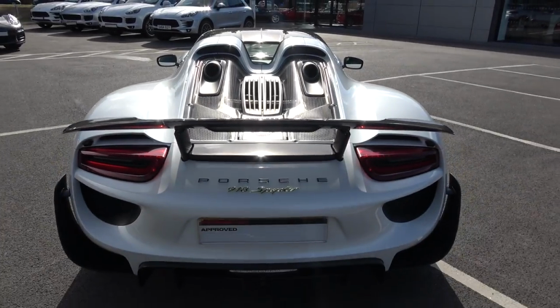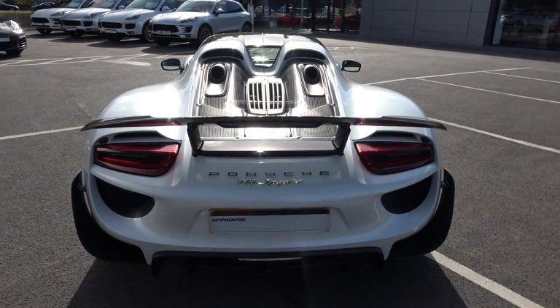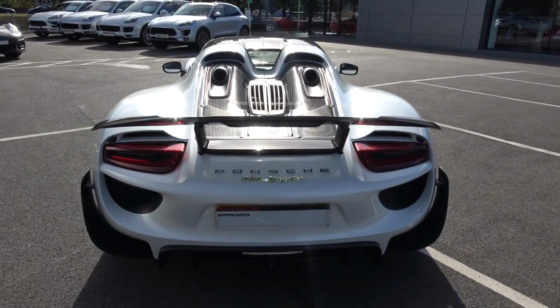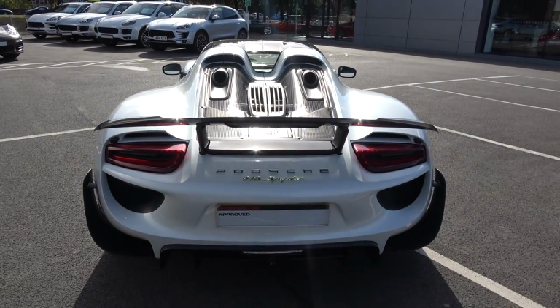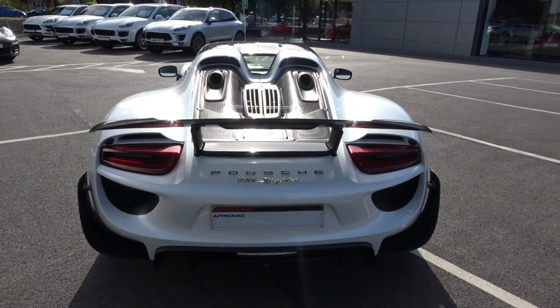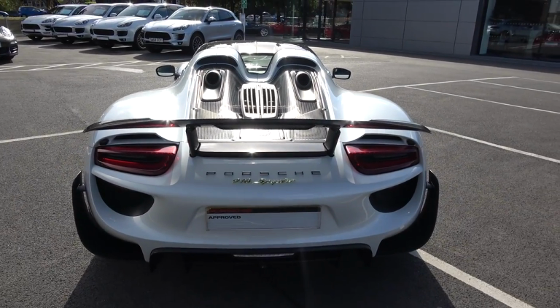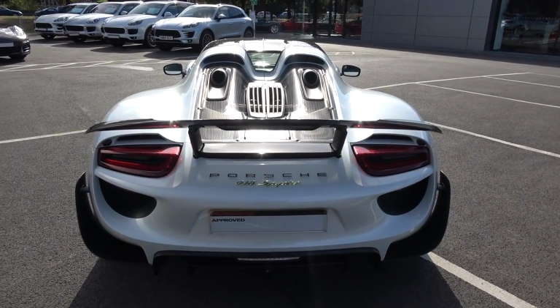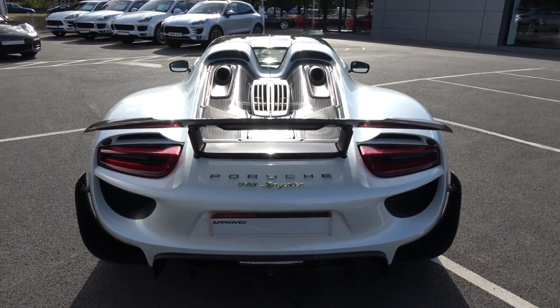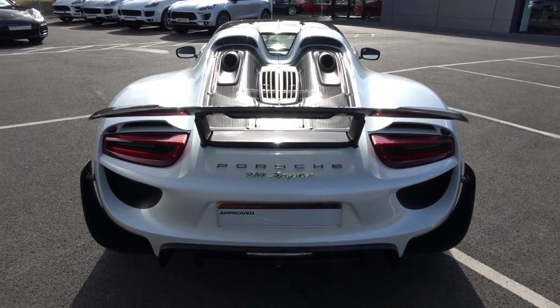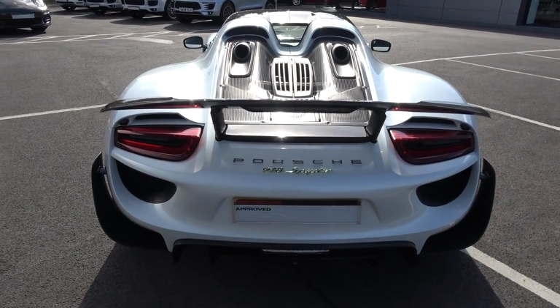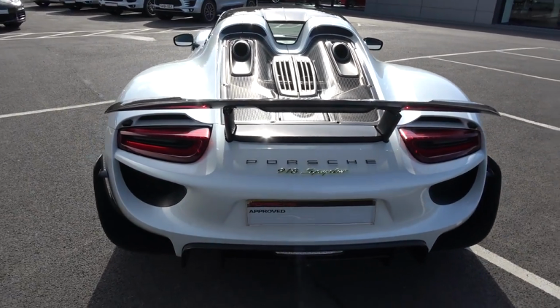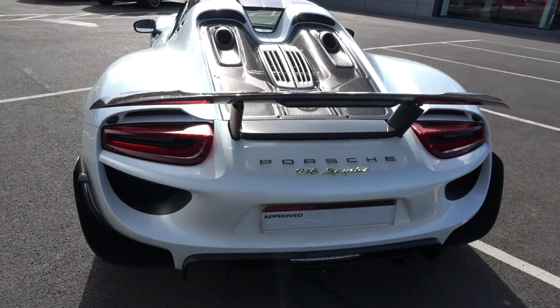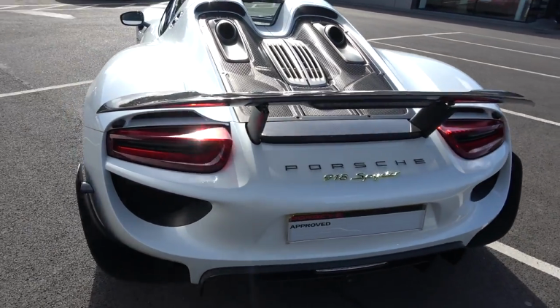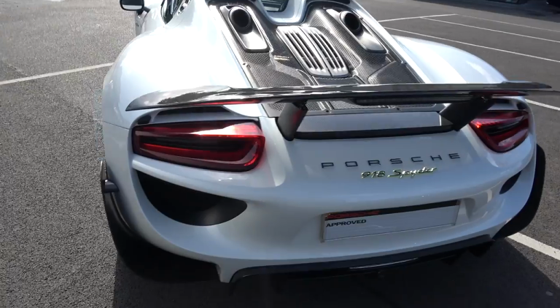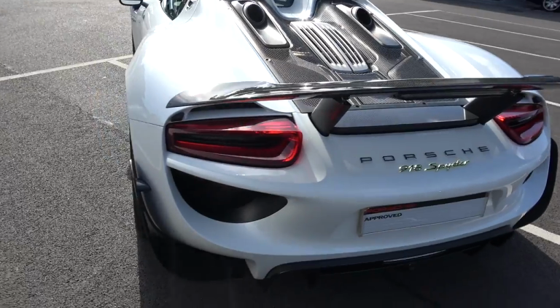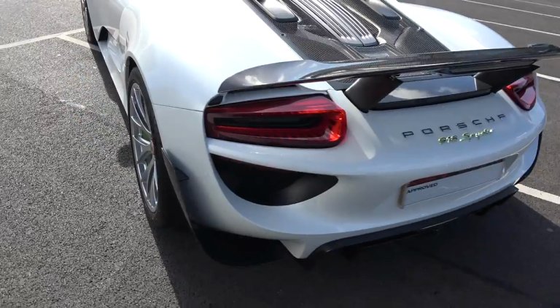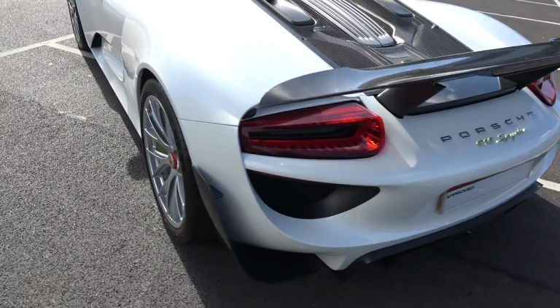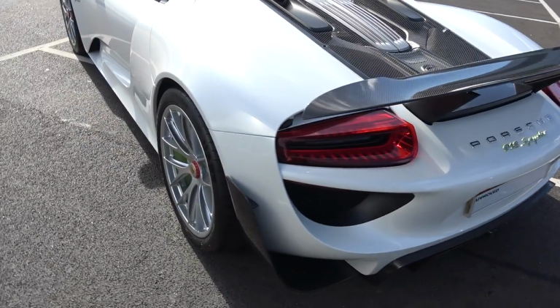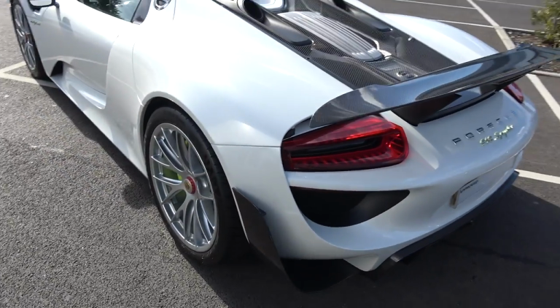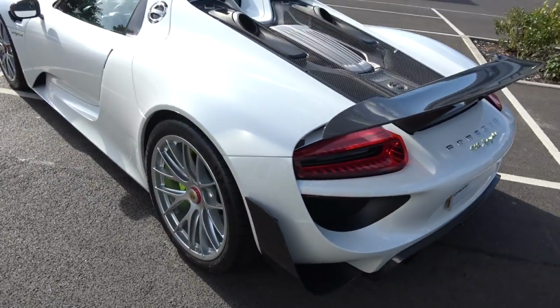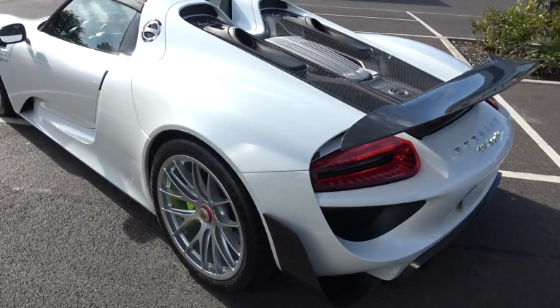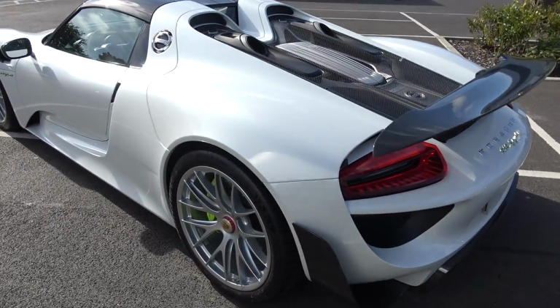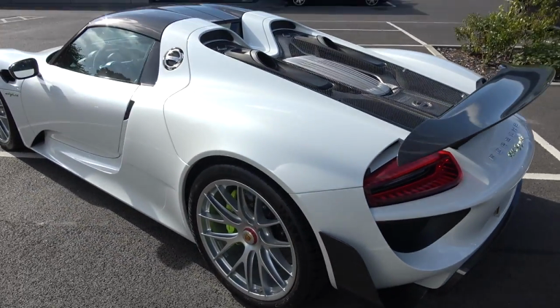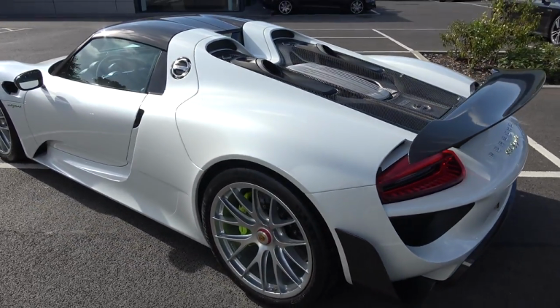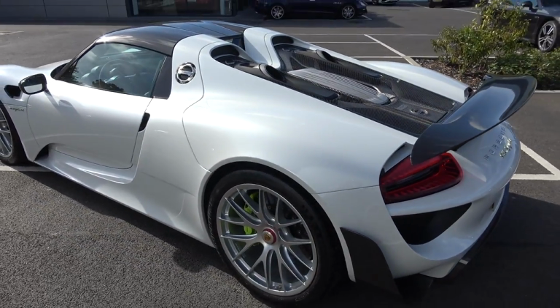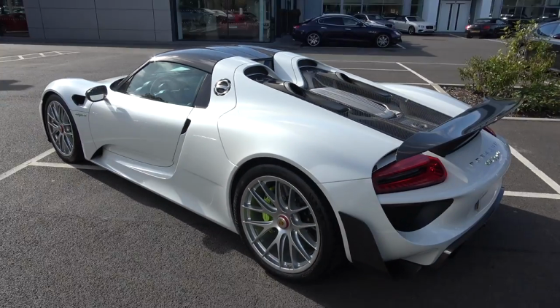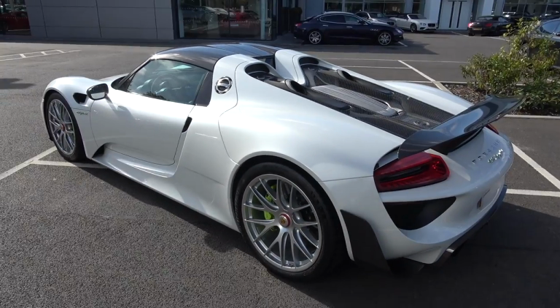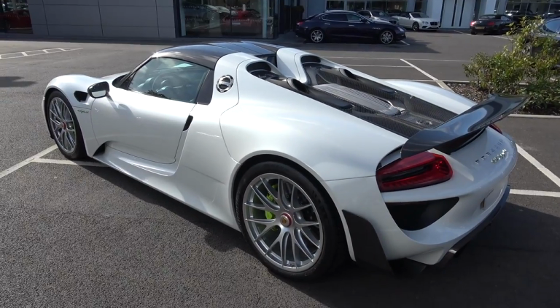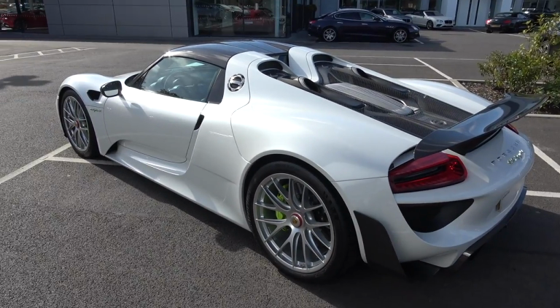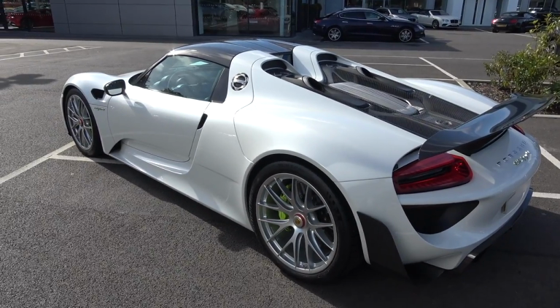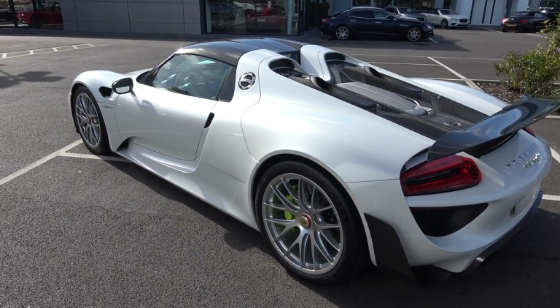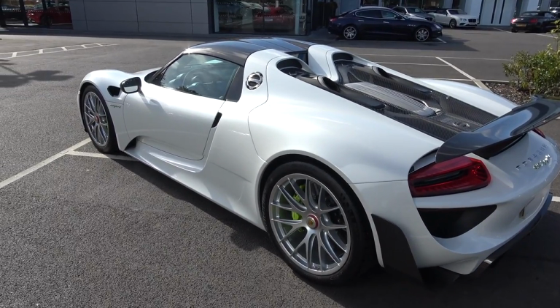As a whole, the 918 is such a special car — 918 built, 887 brake horsepower, and obviously one of the quickest hypercars out there.